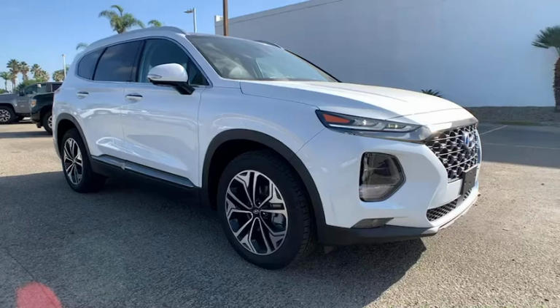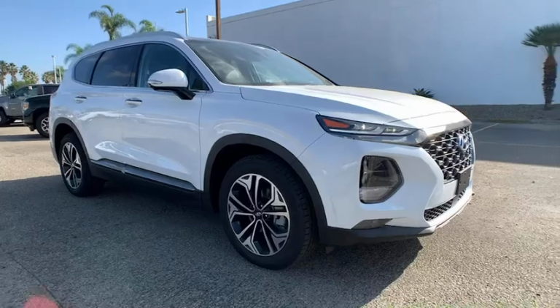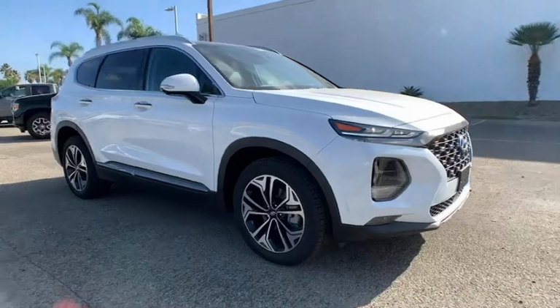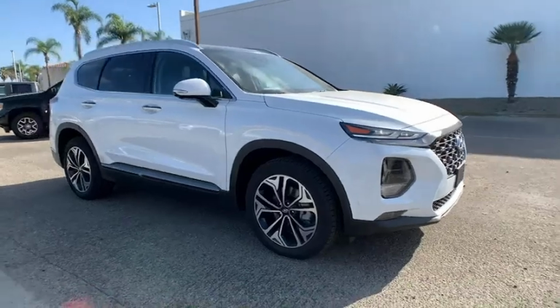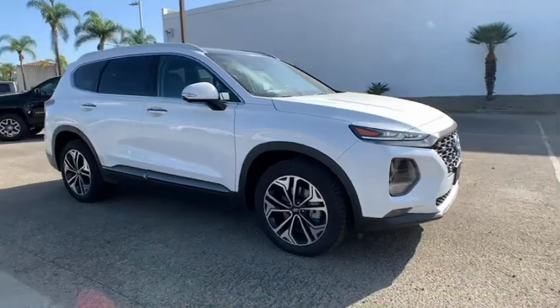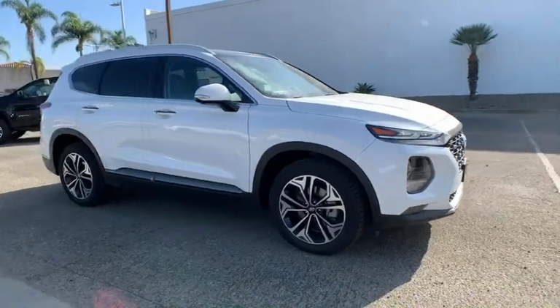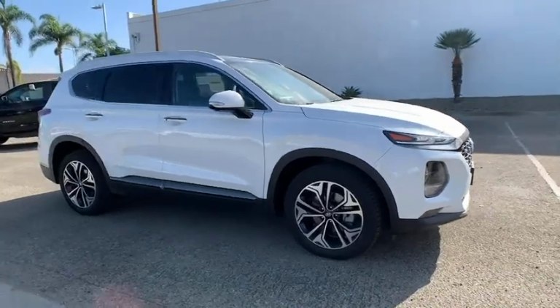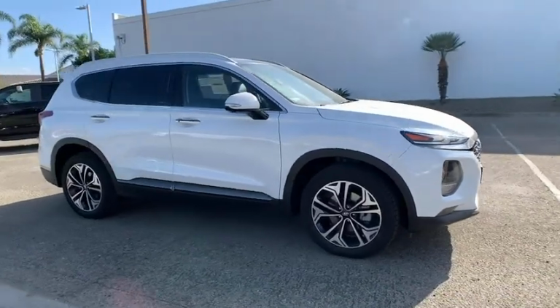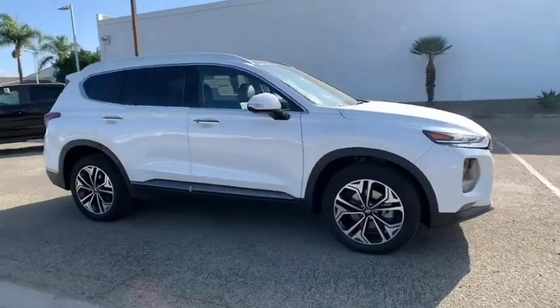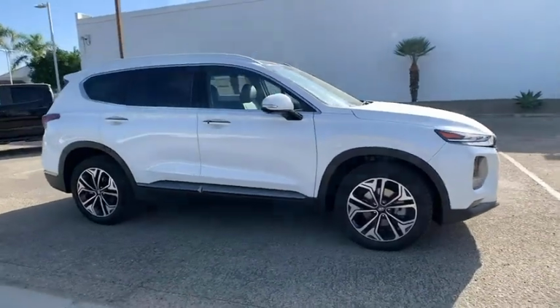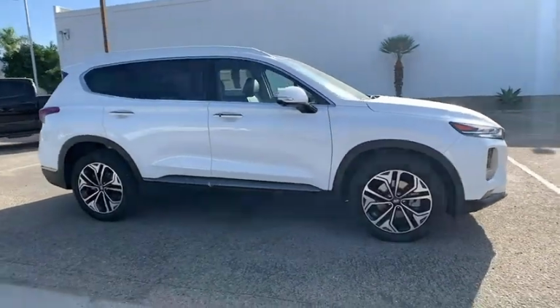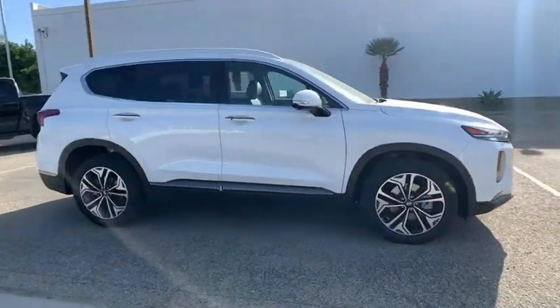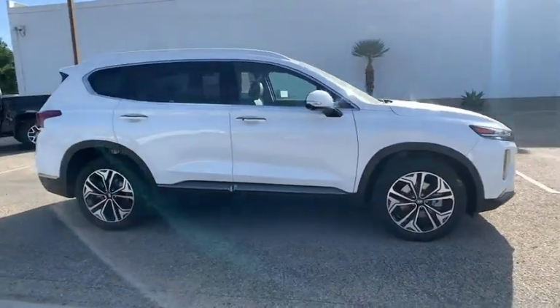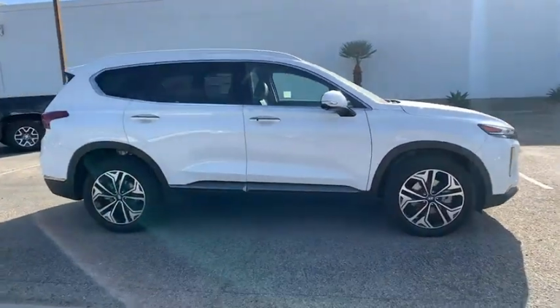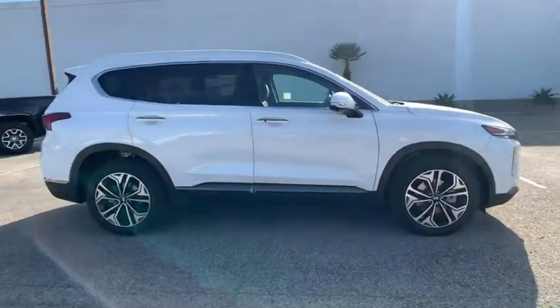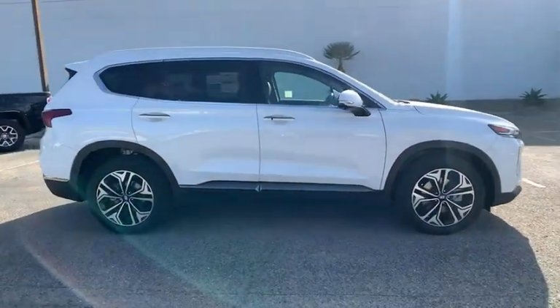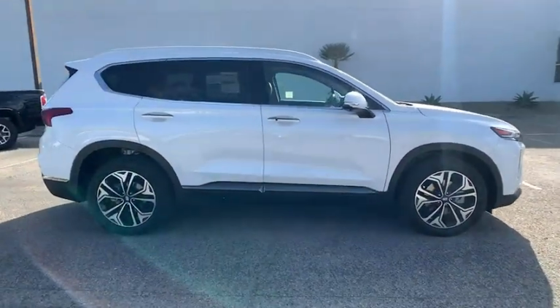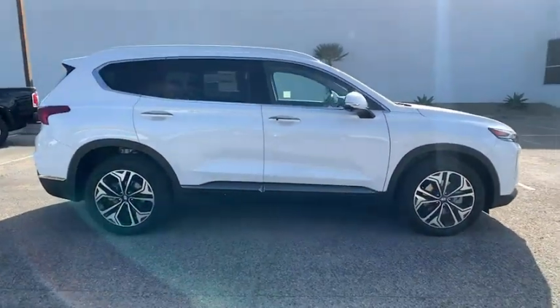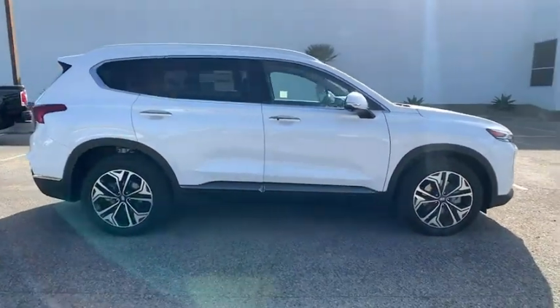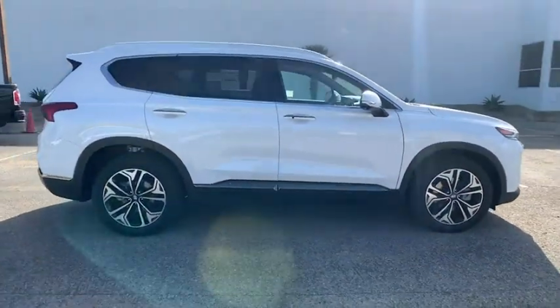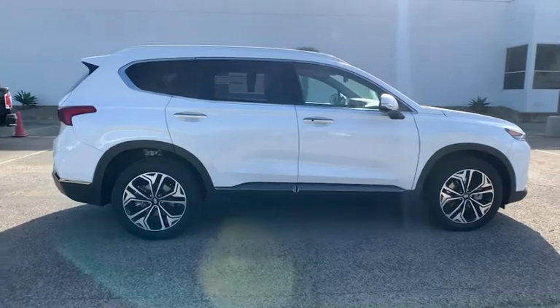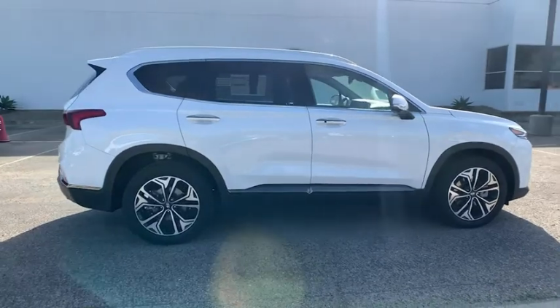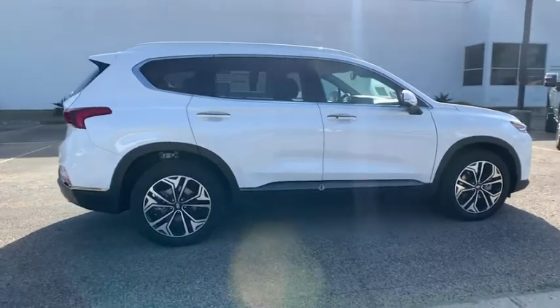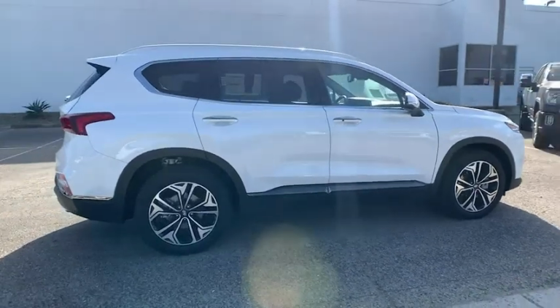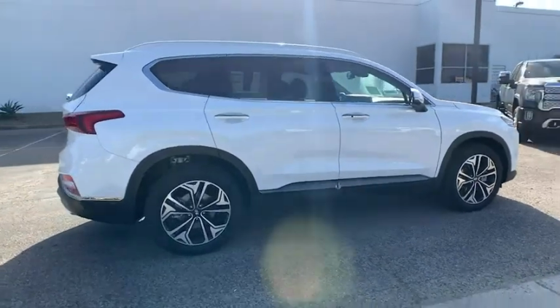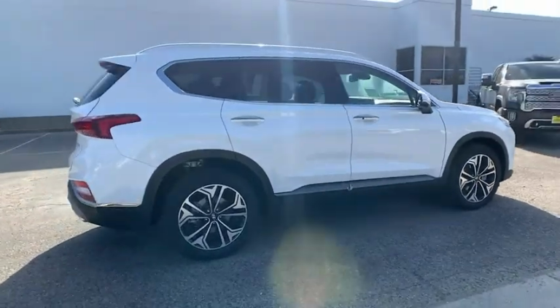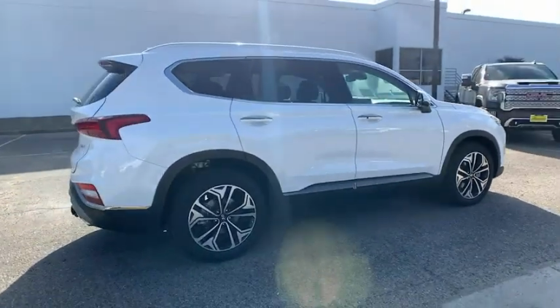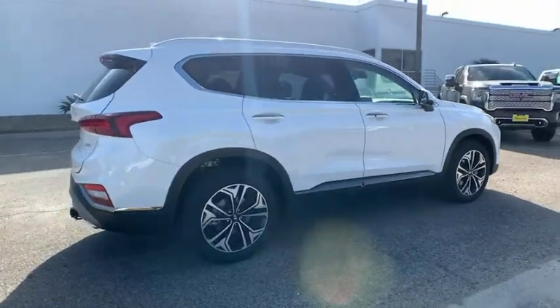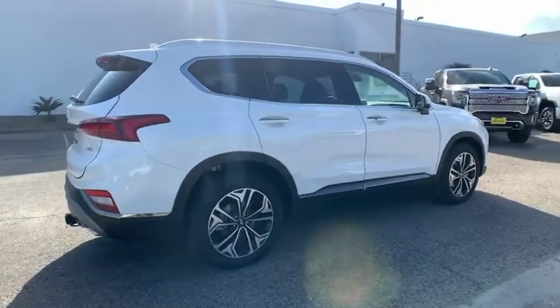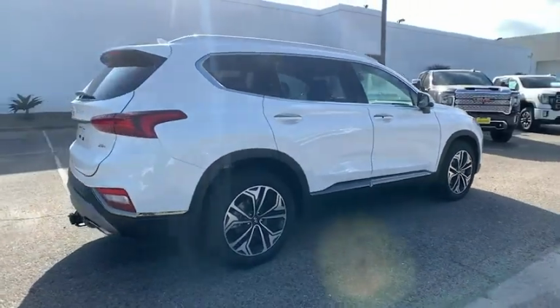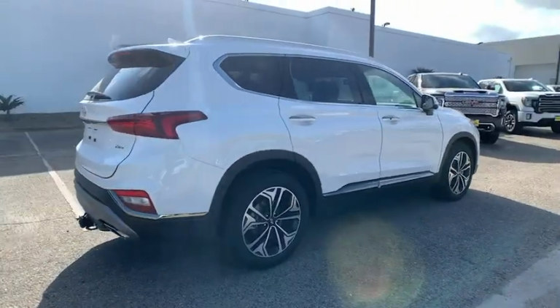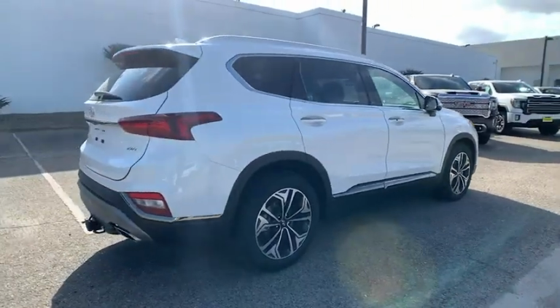Get into the 2020 Hyundai Santa Fe. Handsome and versatile, this Santa Fe brings ease and comfort to your busy lifestyle.